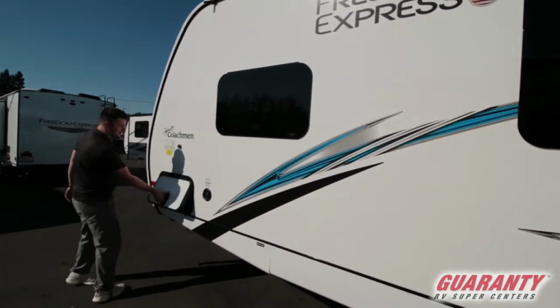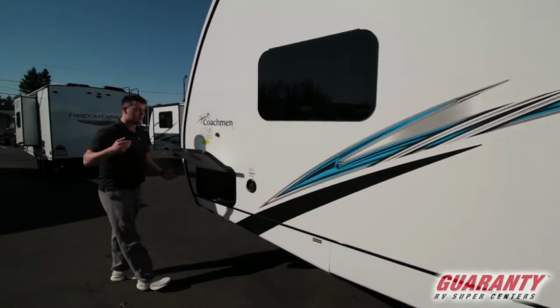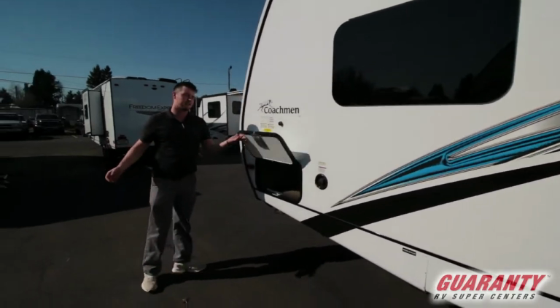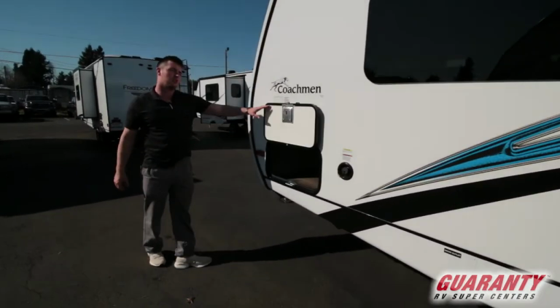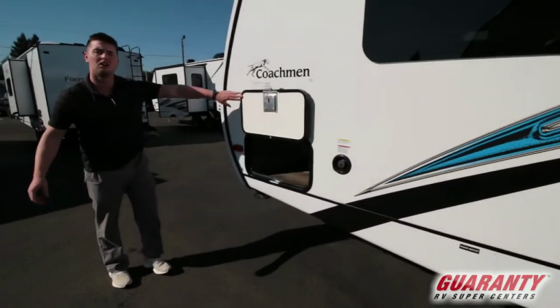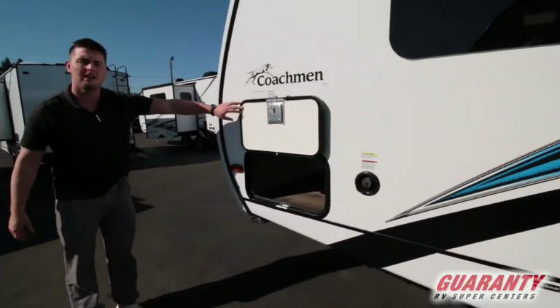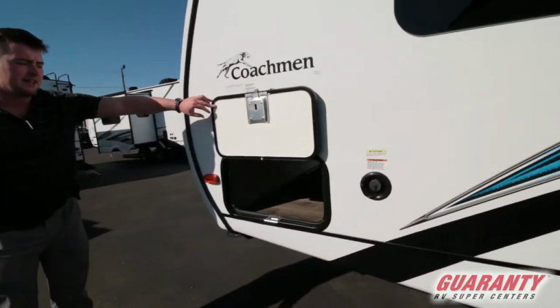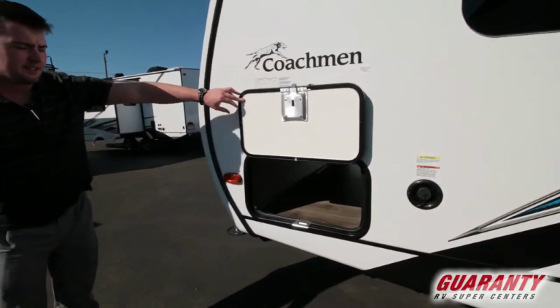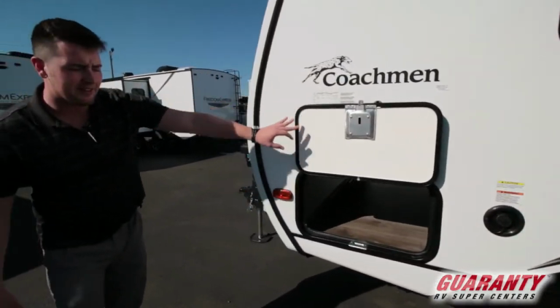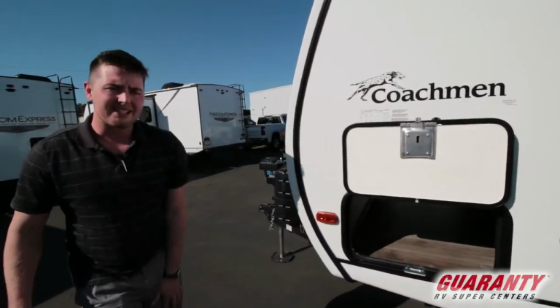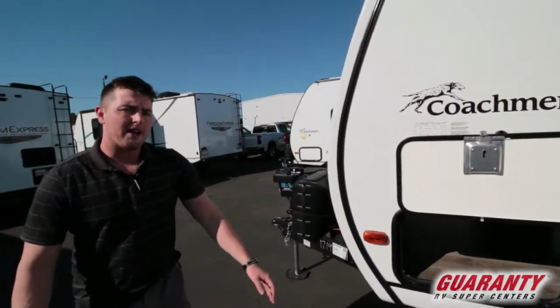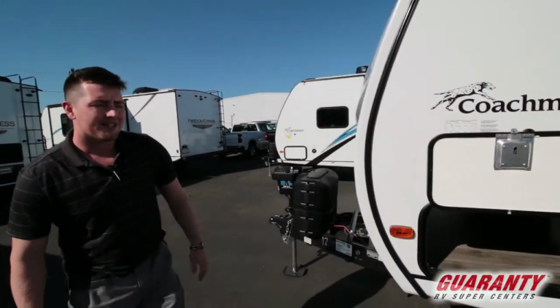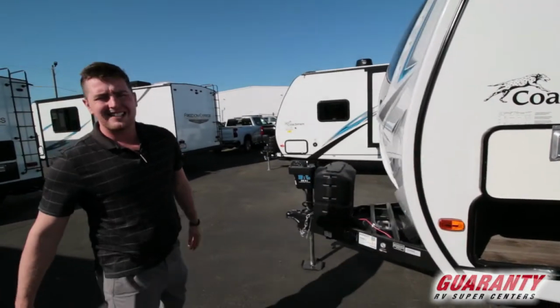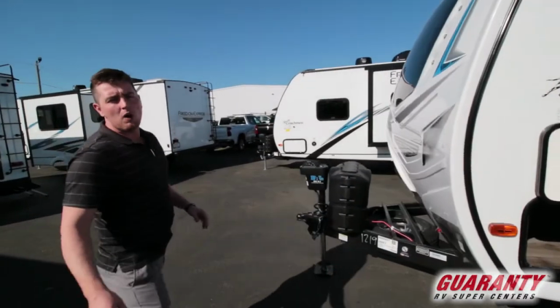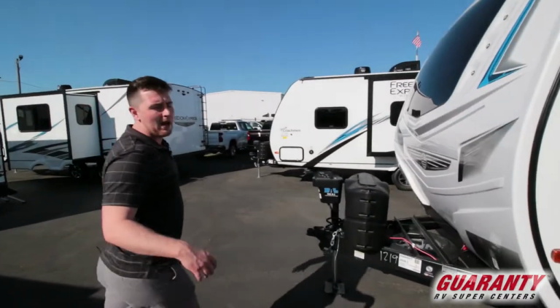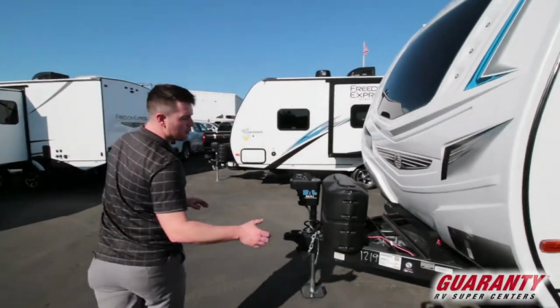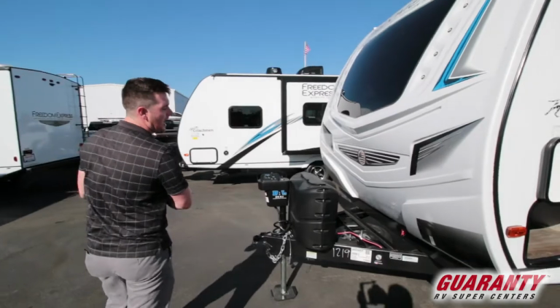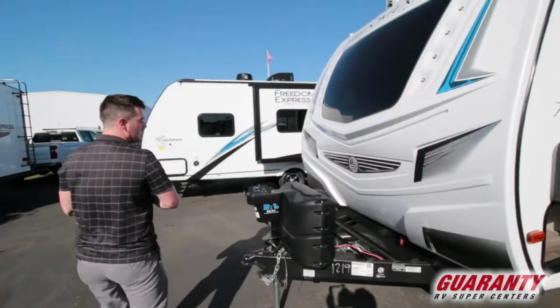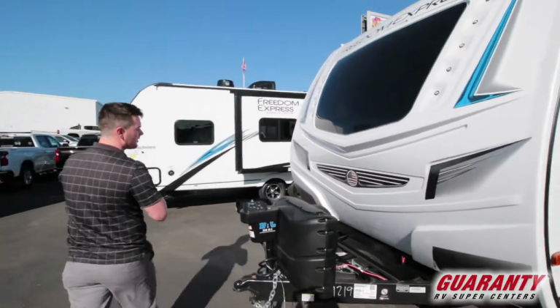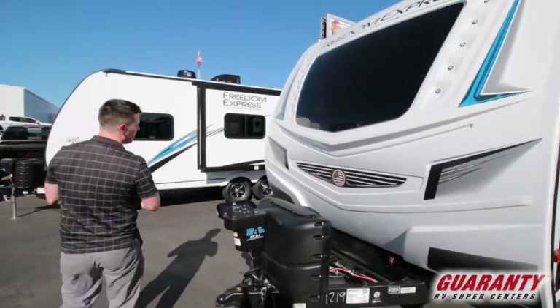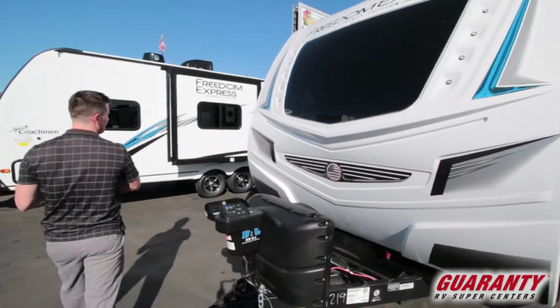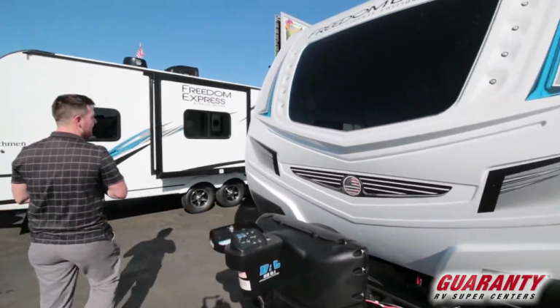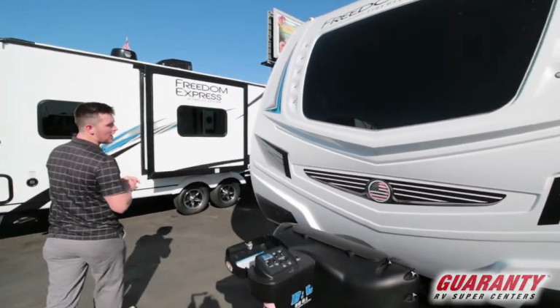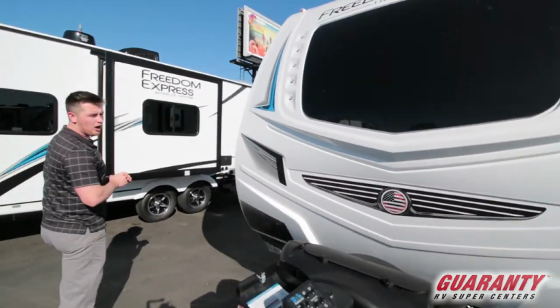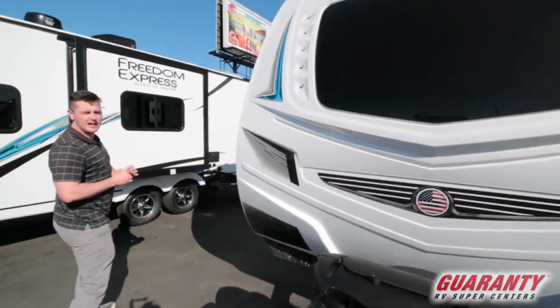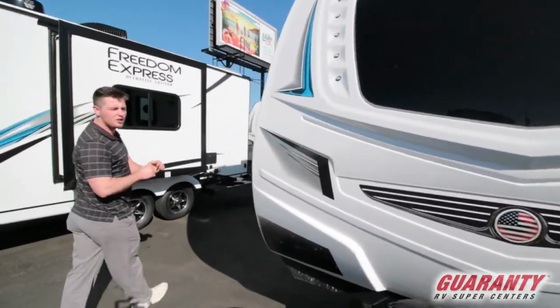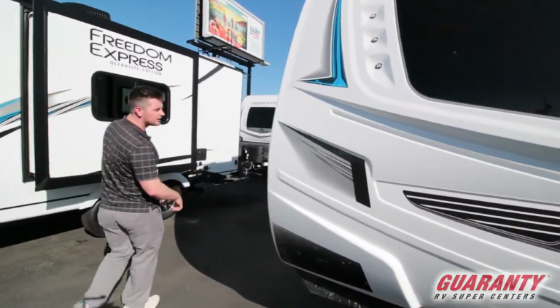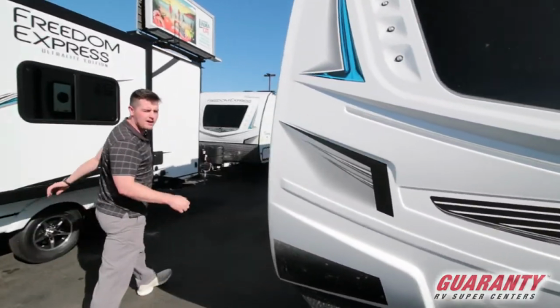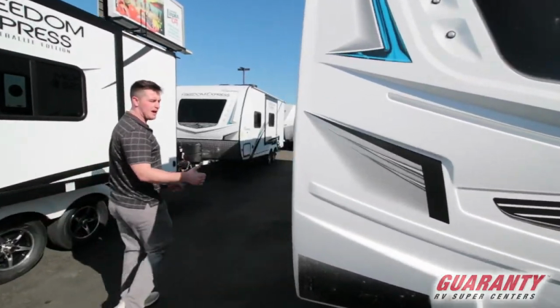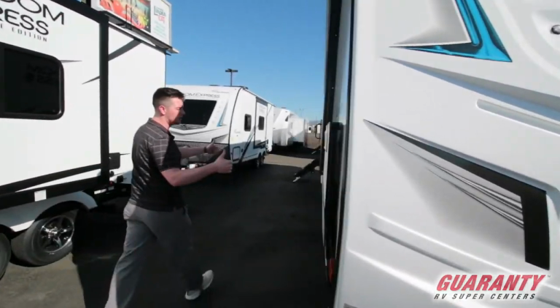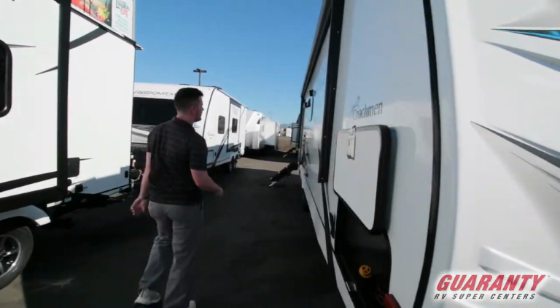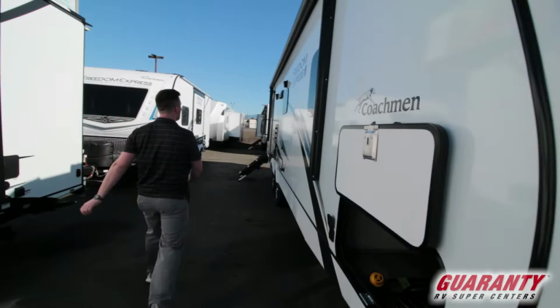This unit is going to weigh about 6,200 pounds dry, so if your truck can tow 7,500 pounds you're good to go.